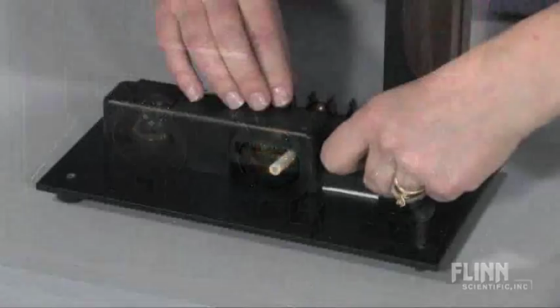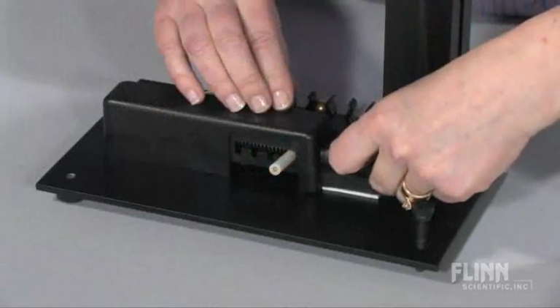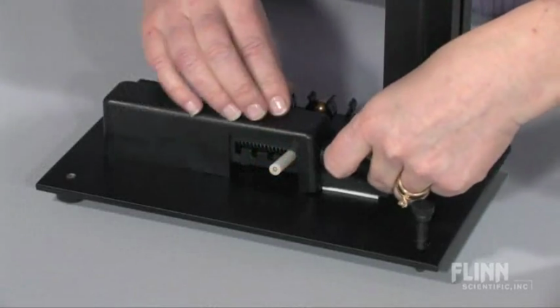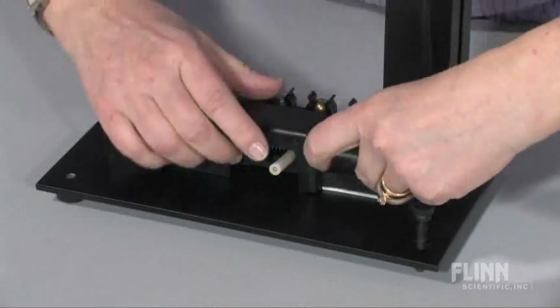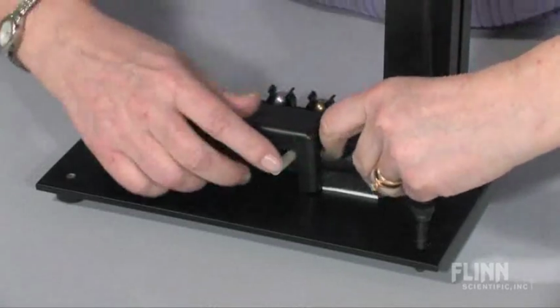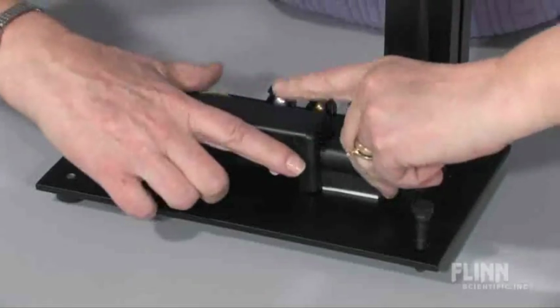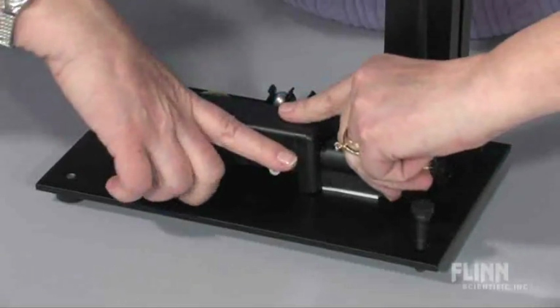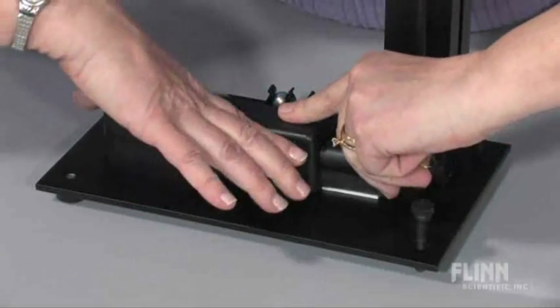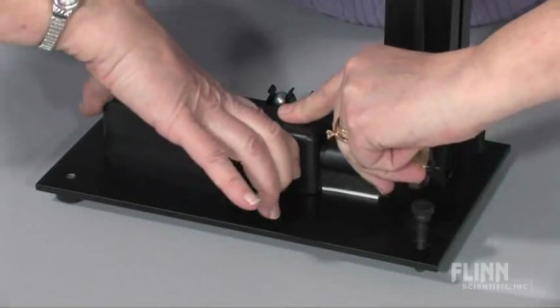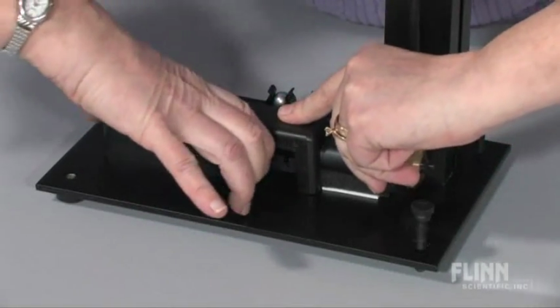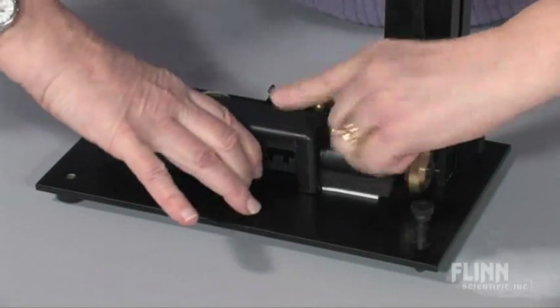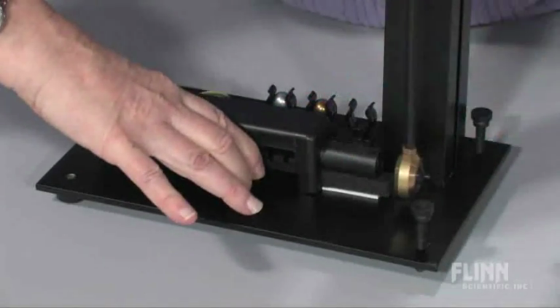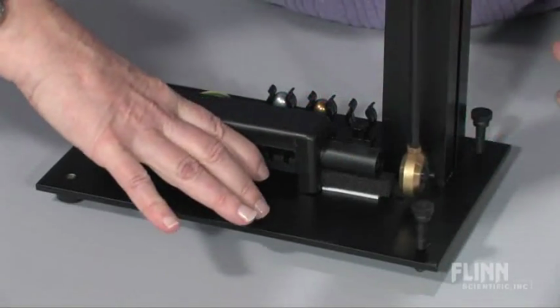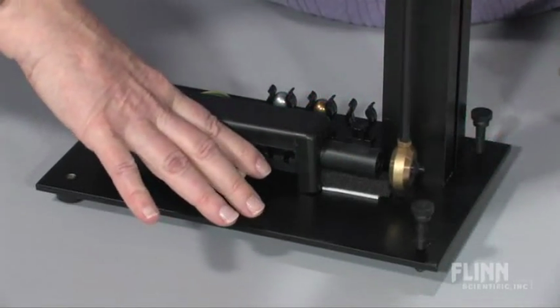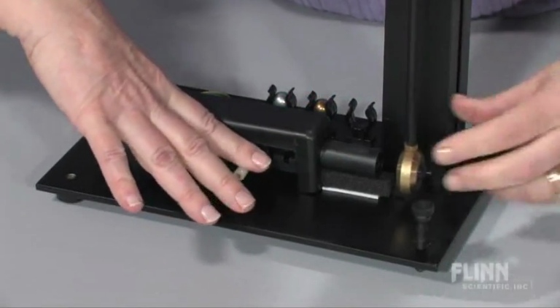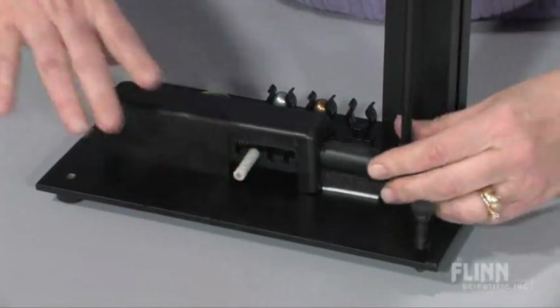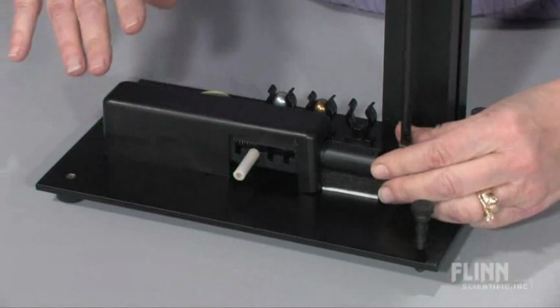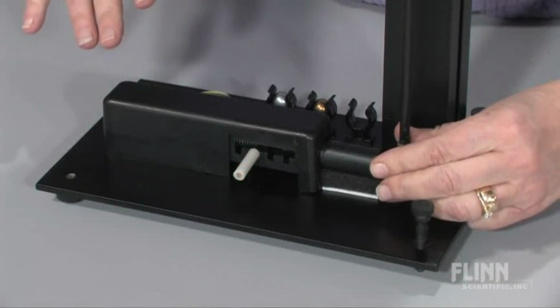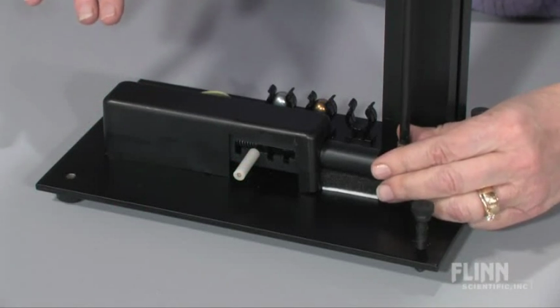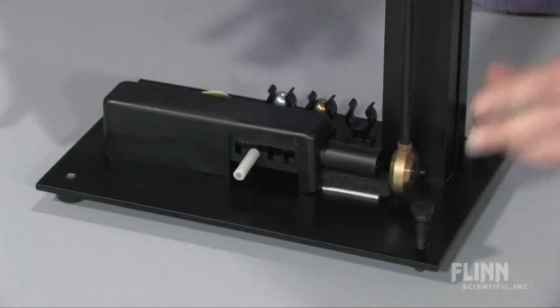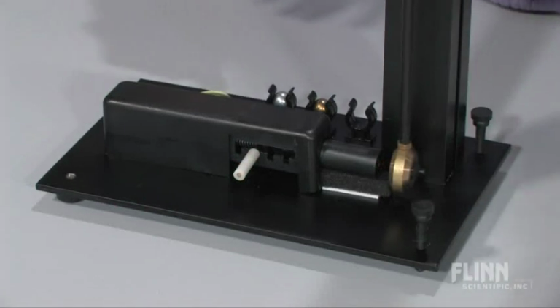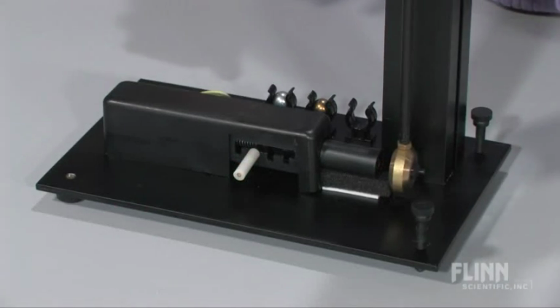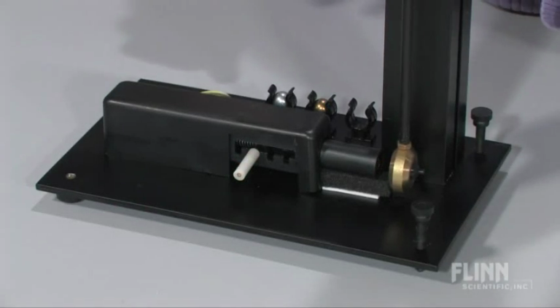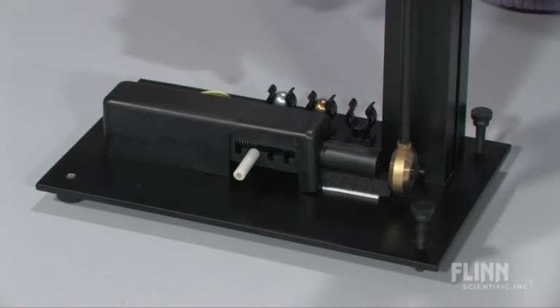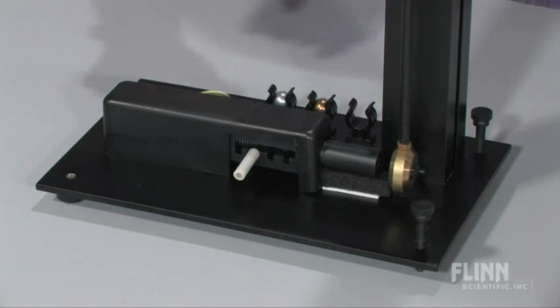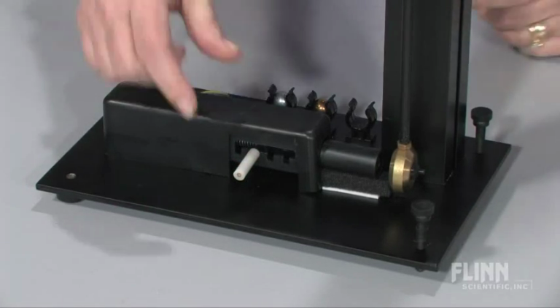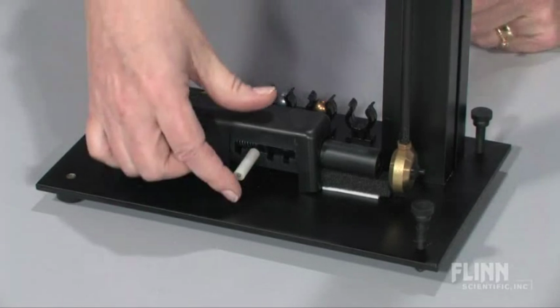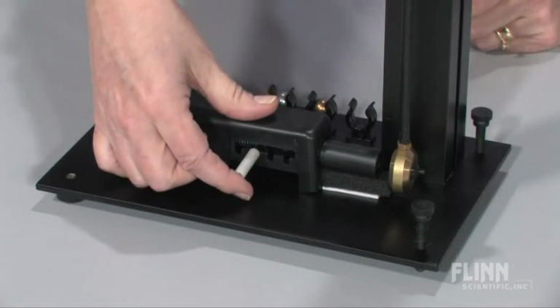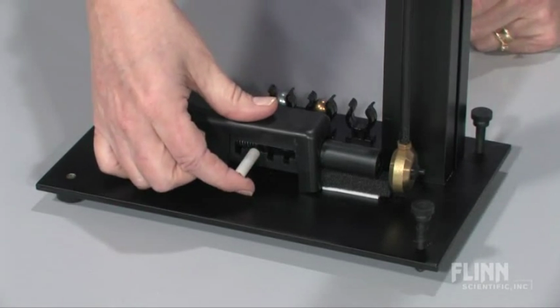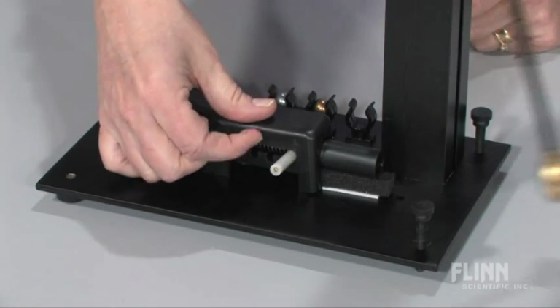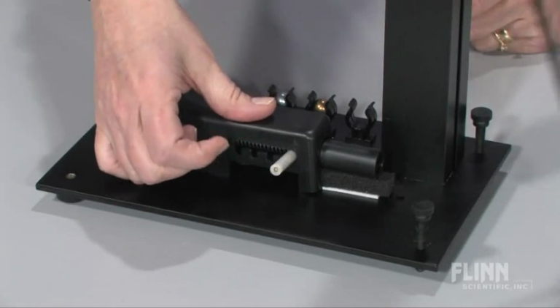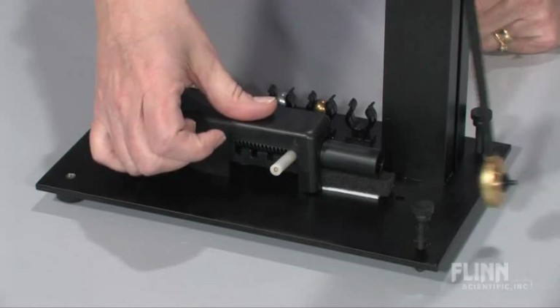Simply load one of the spheres into the barrel of the launcher, pull the handle back to one of three positions, set the scale to zero, and fire!